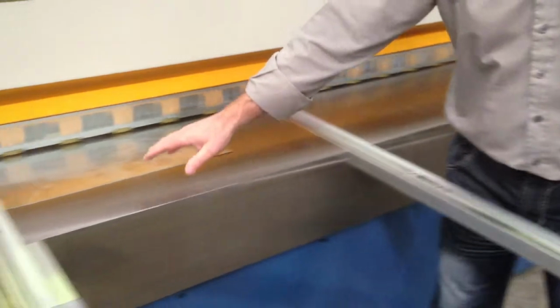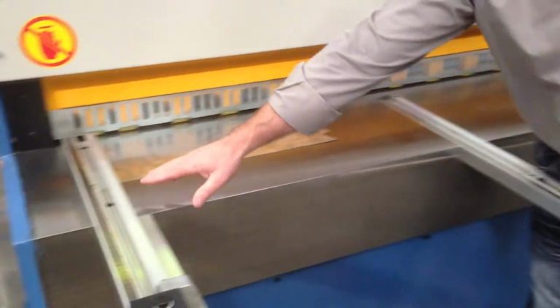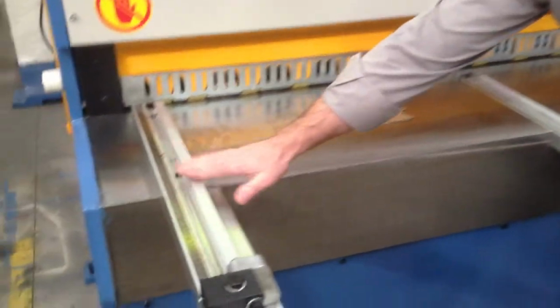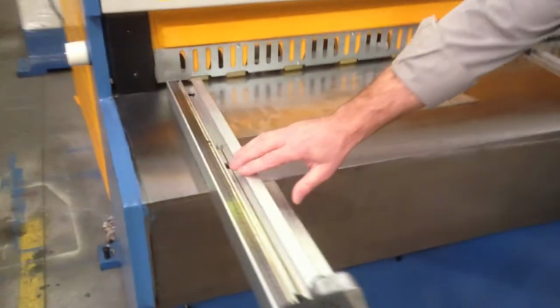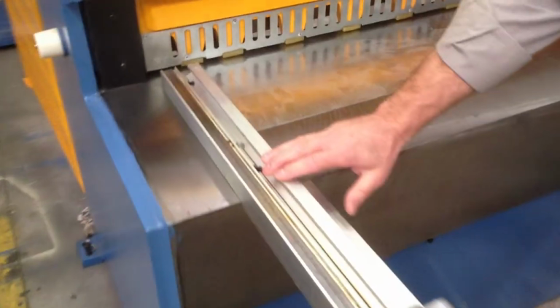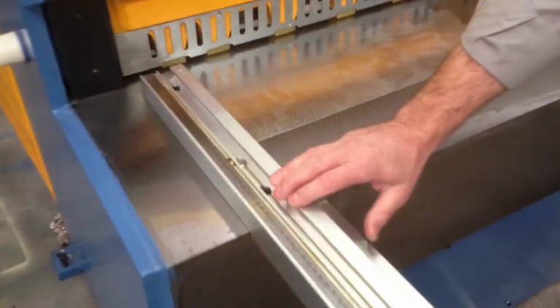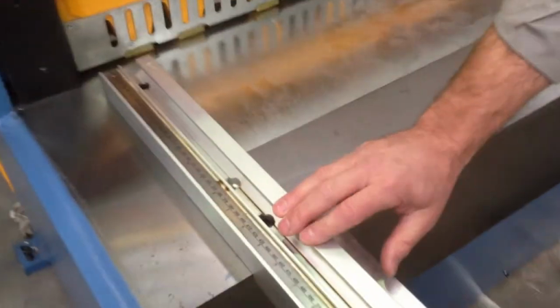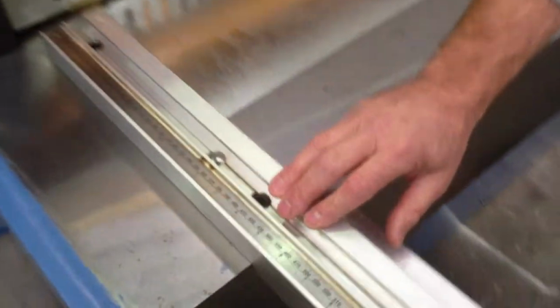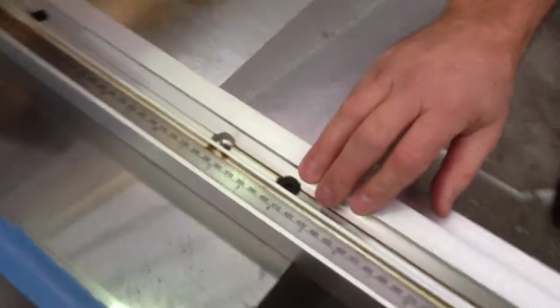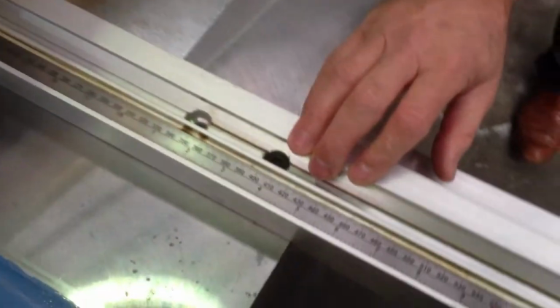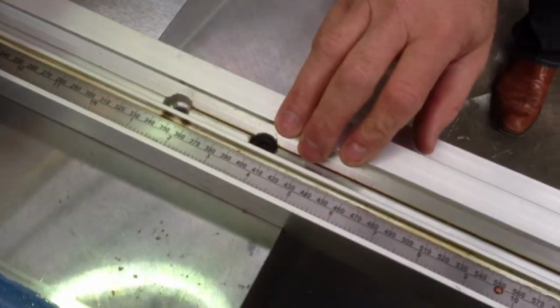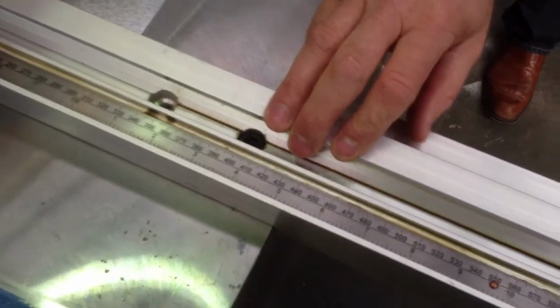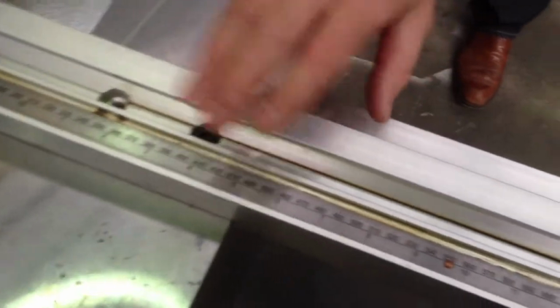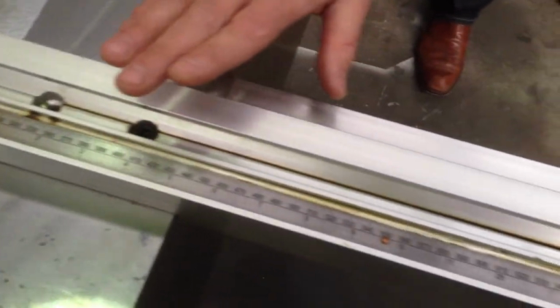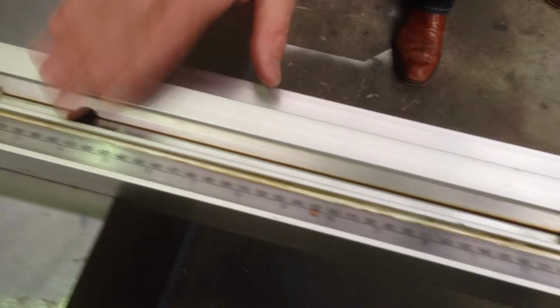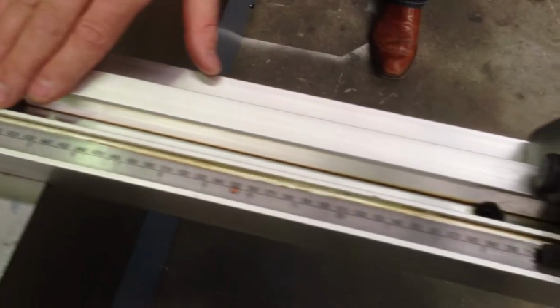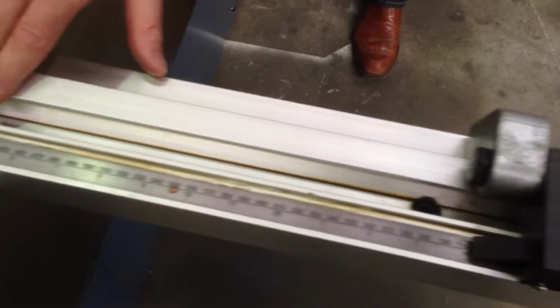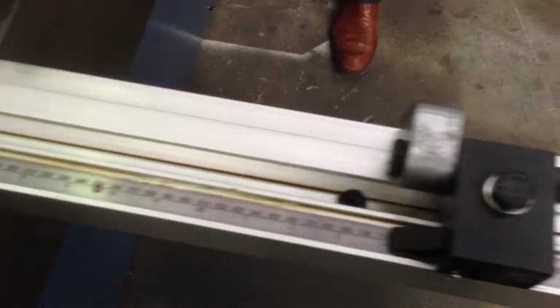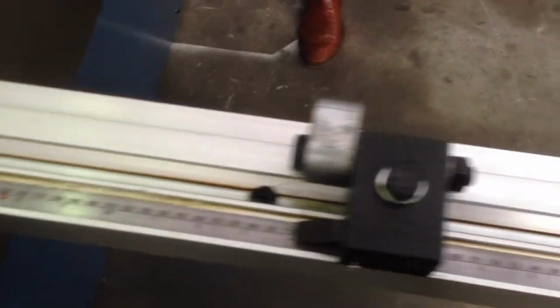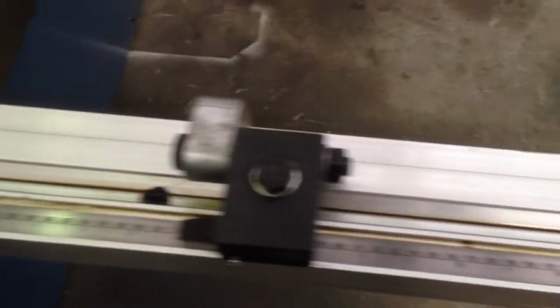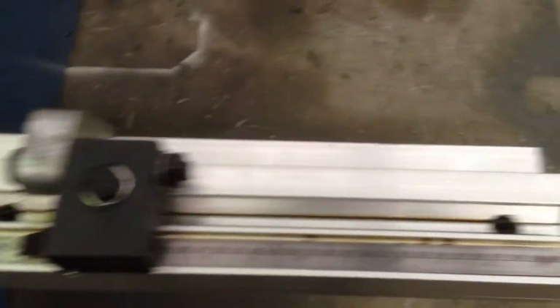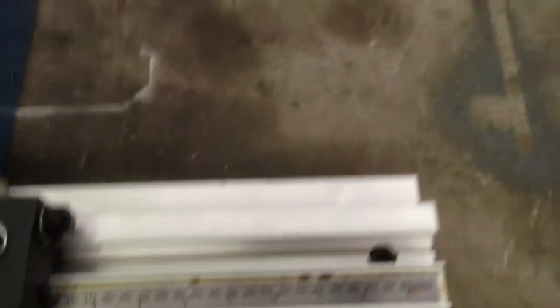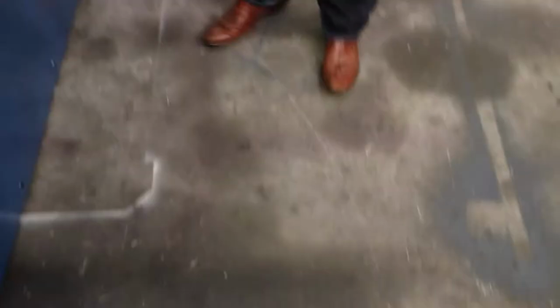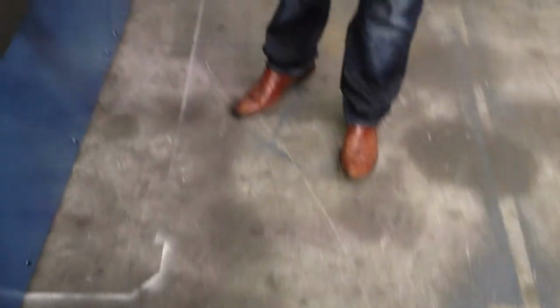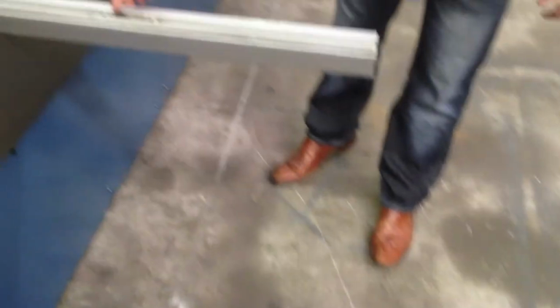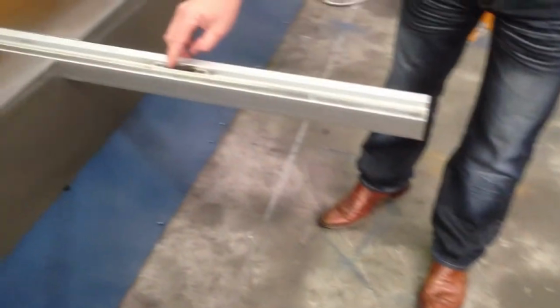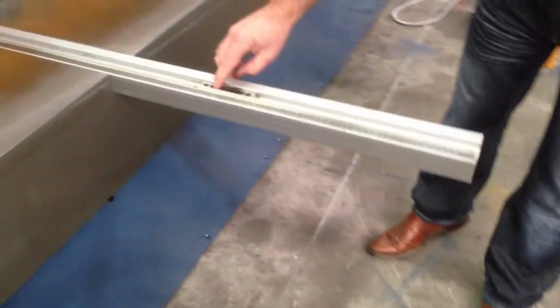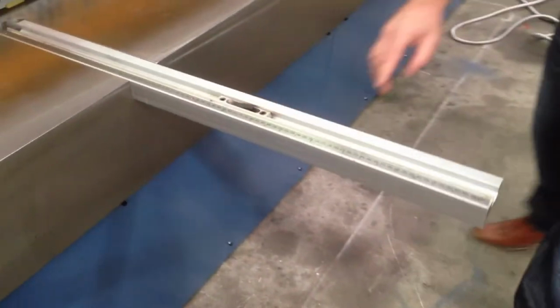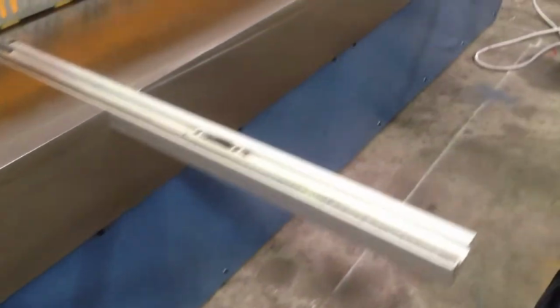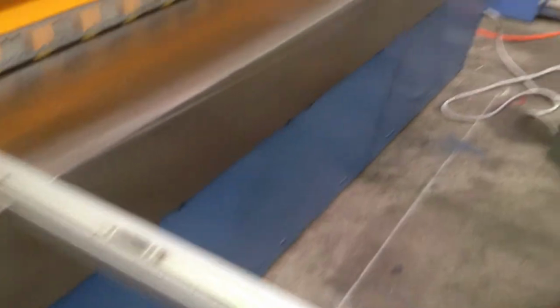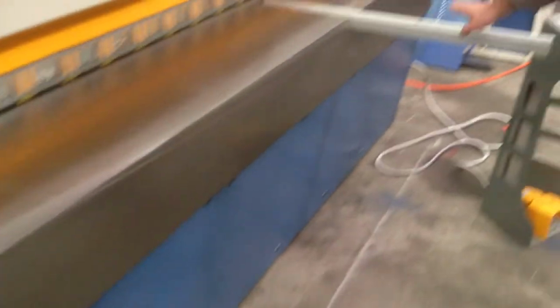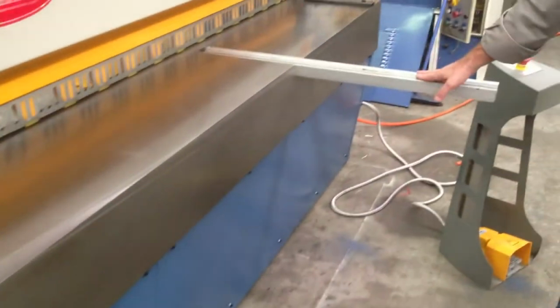We've also got aluminium calibrated length stops on the left hand cutting side, and also calibrated sheet stops with front flips along the front of the guillotine itself.